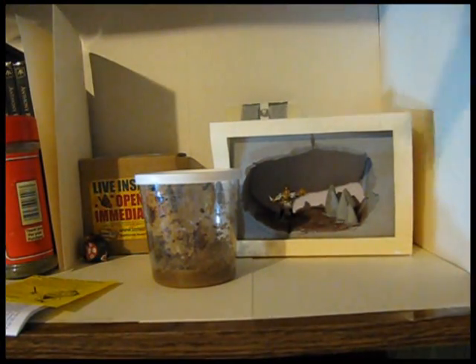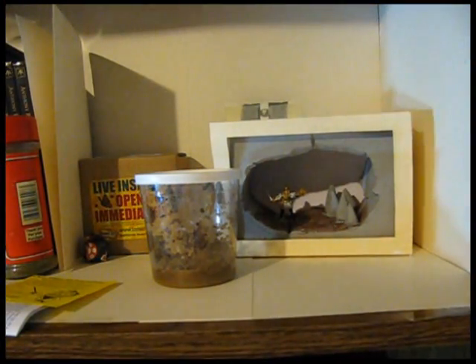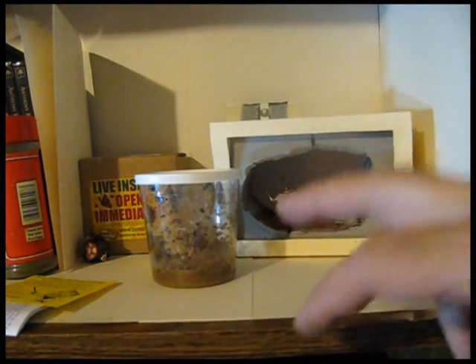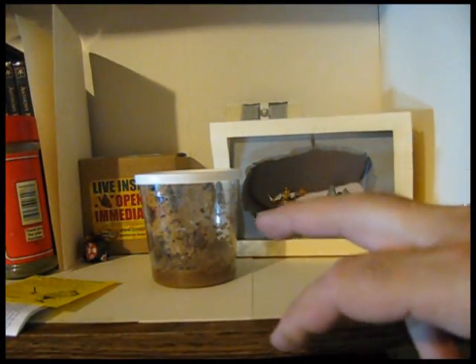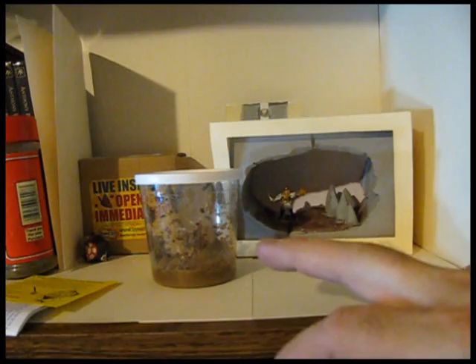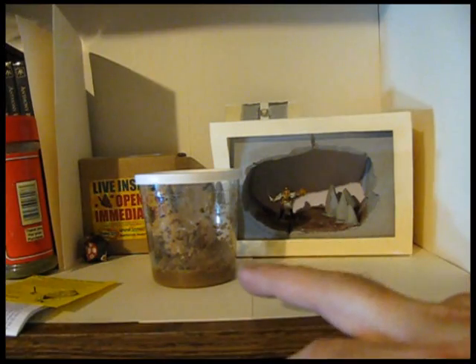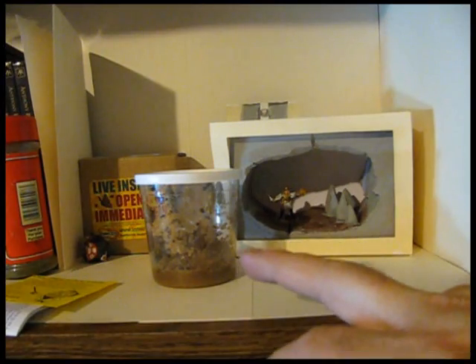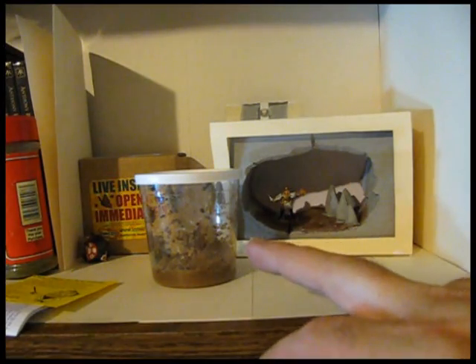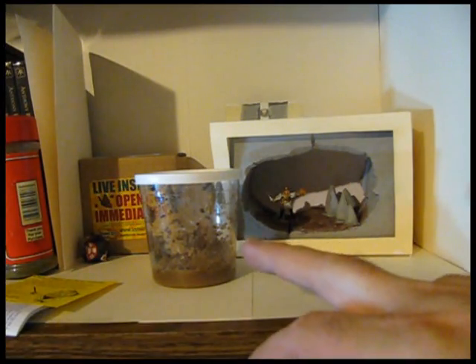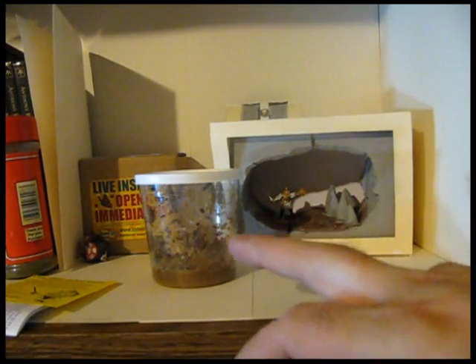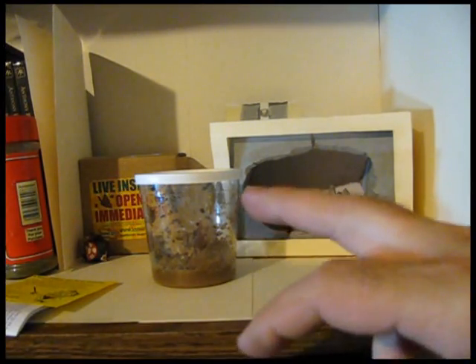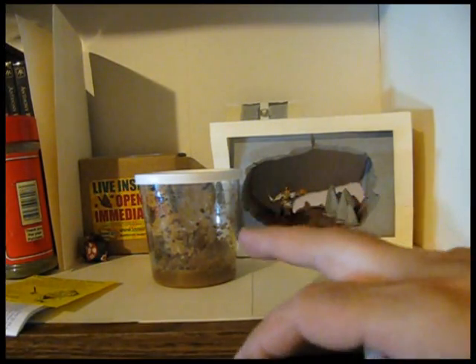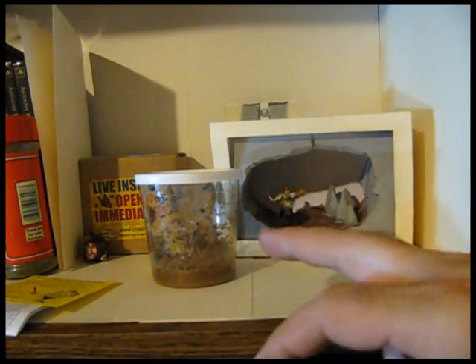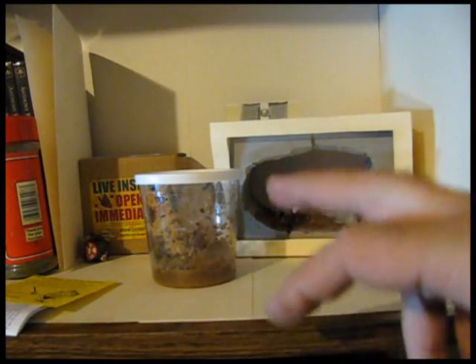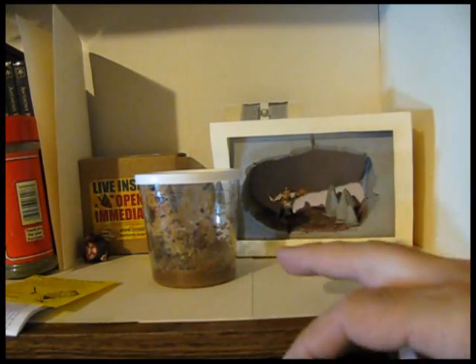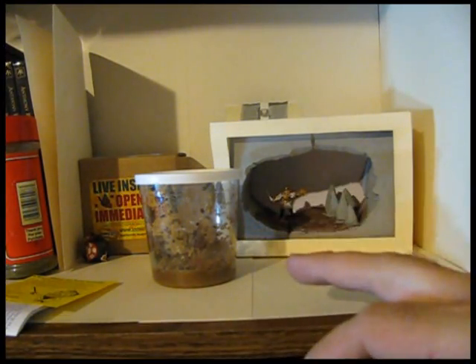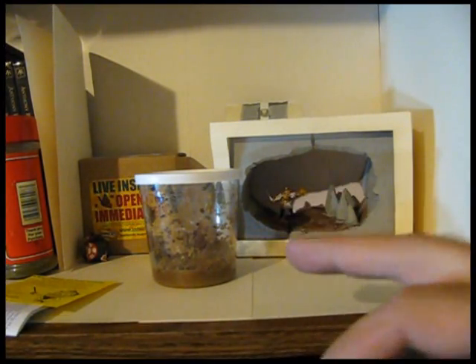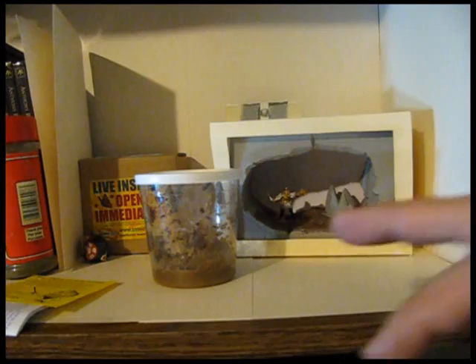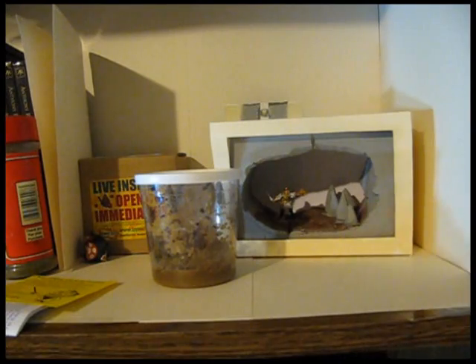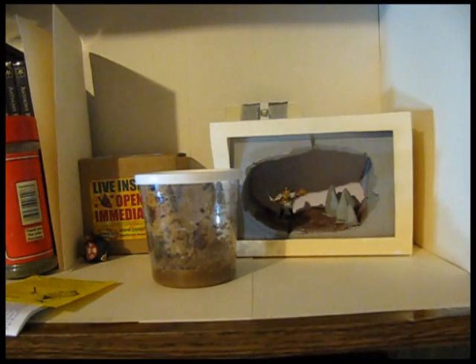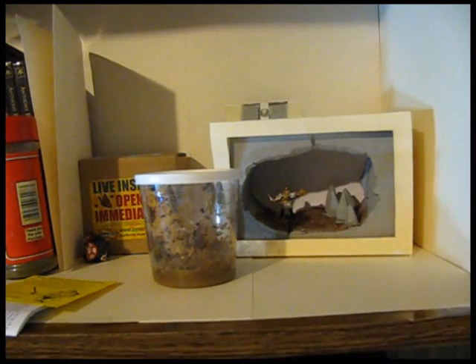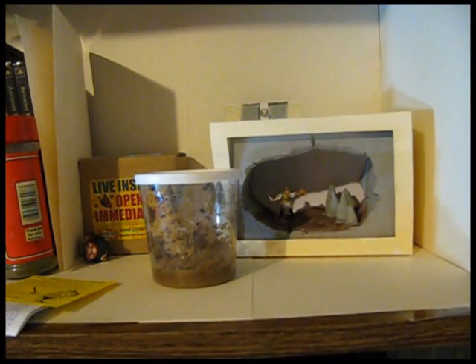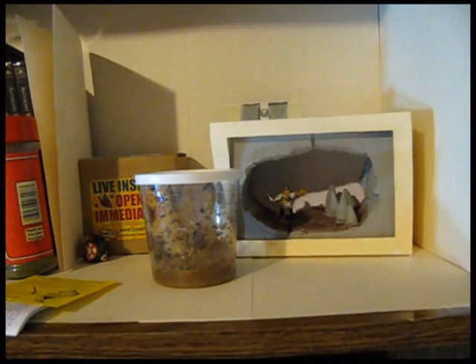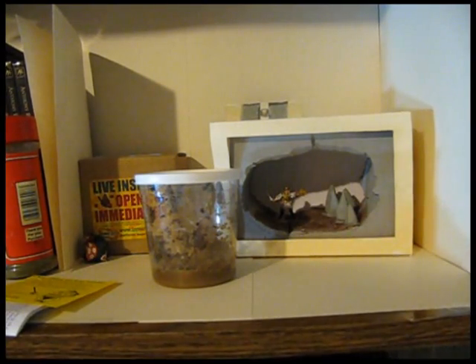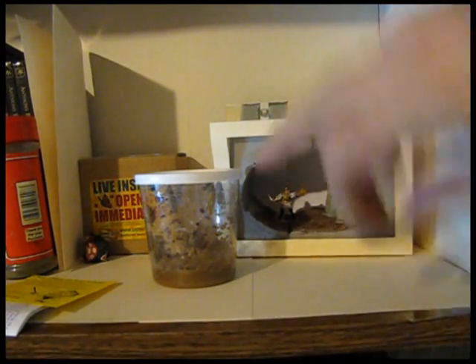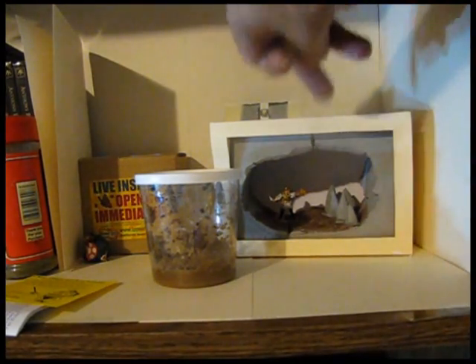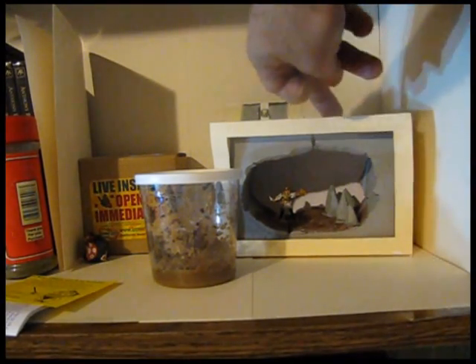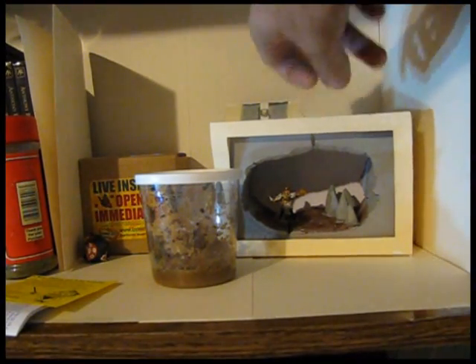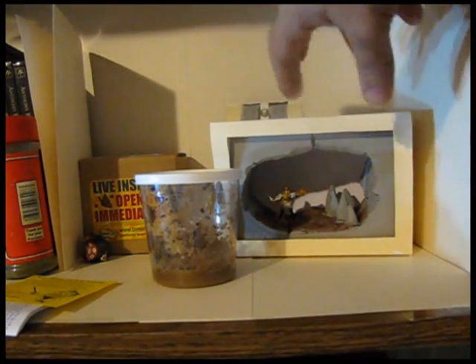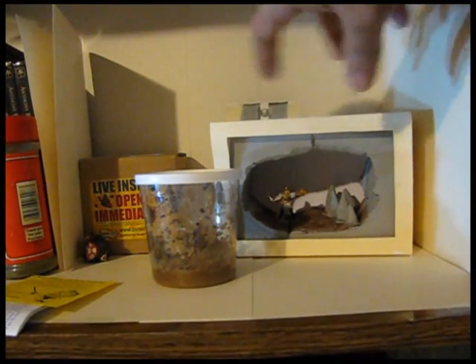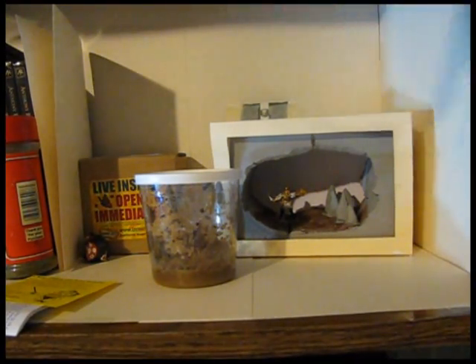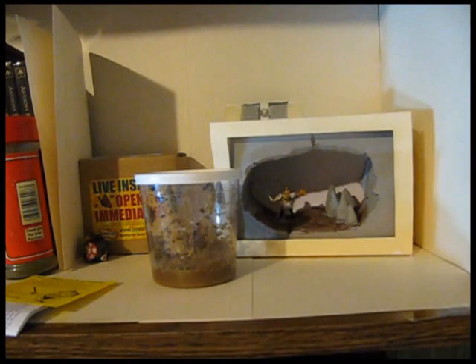And I'm growing some butterflies from caterpillars. Now they're cocoons, and that's an update there. When I first showed it to you, they were caterpillars. And then I will be suspending those inside the diorama so when they hatch they'll be in there with the adventurer.